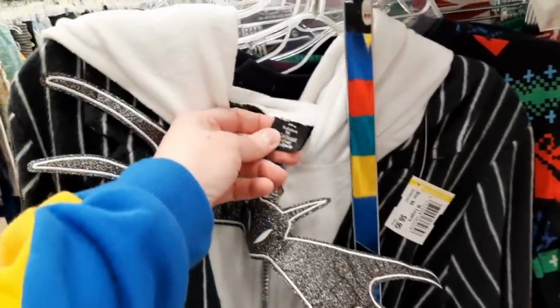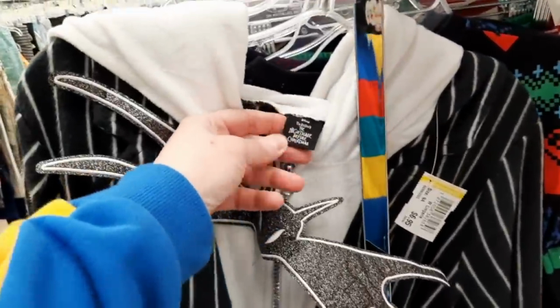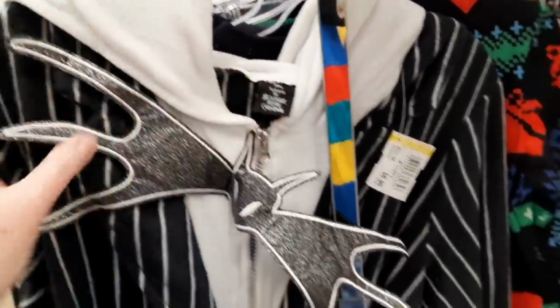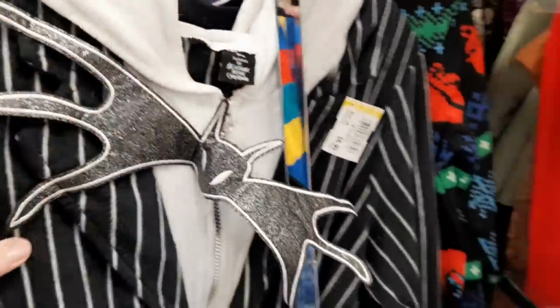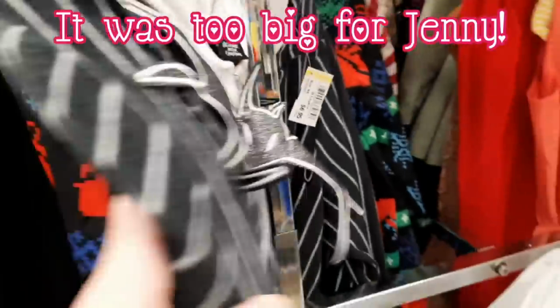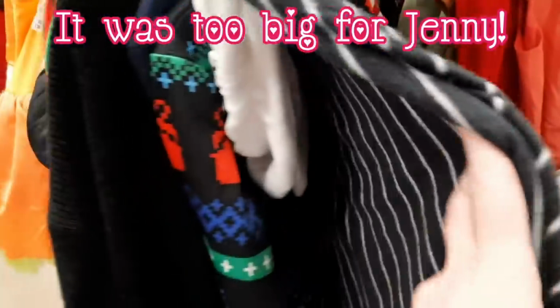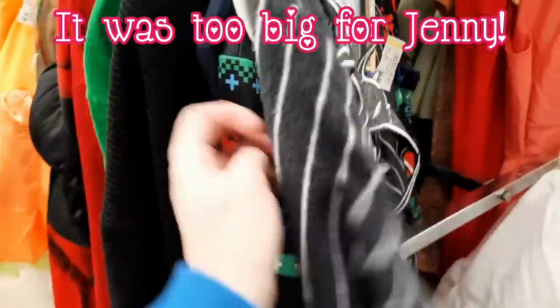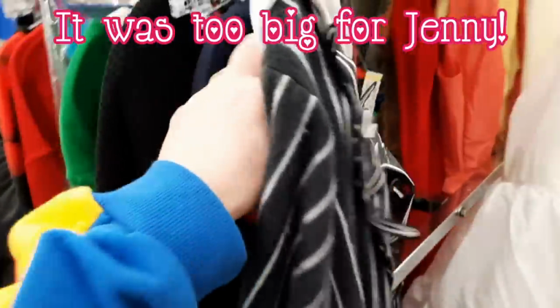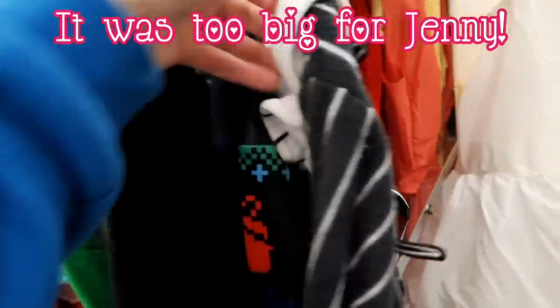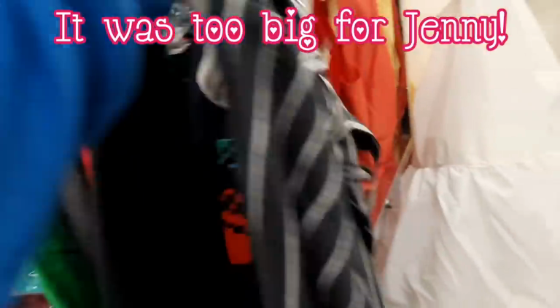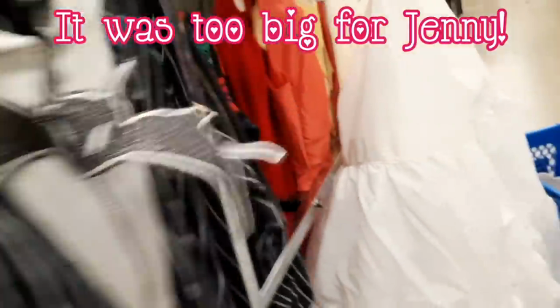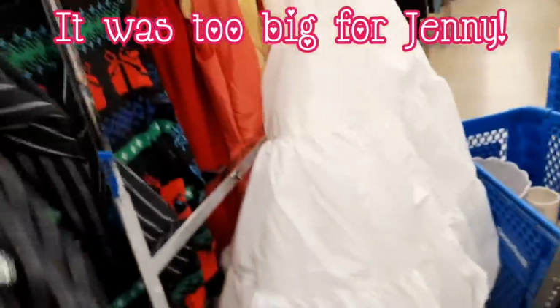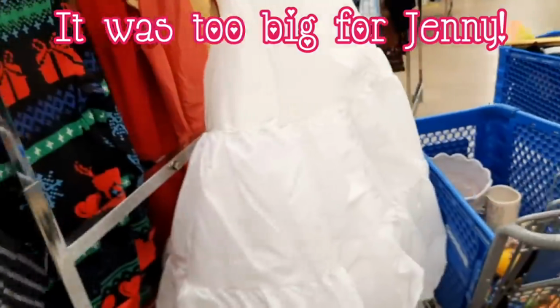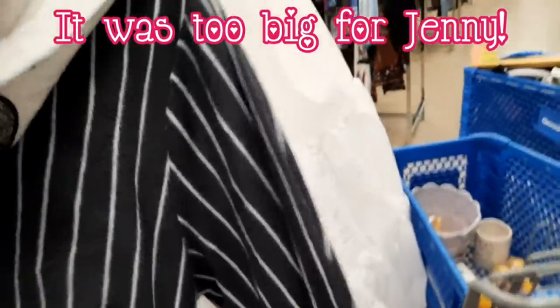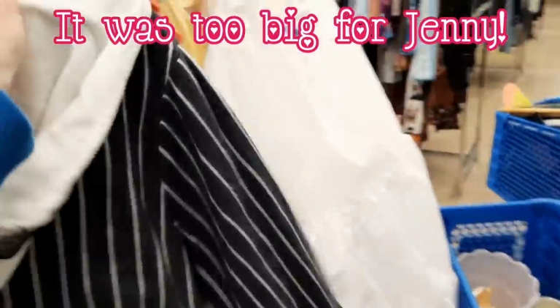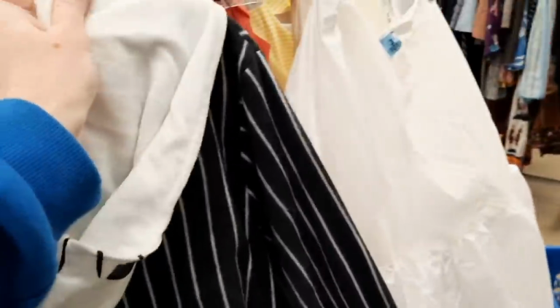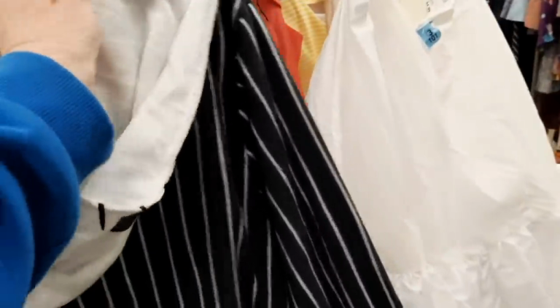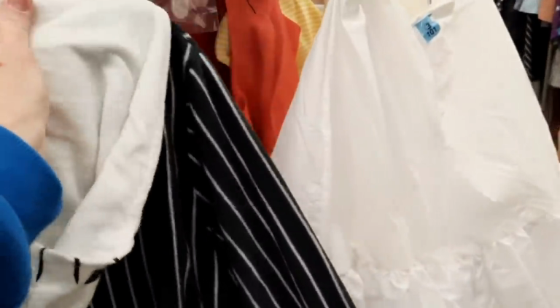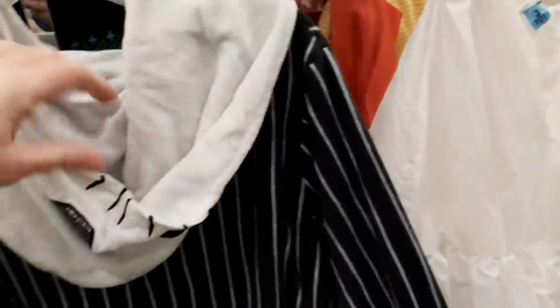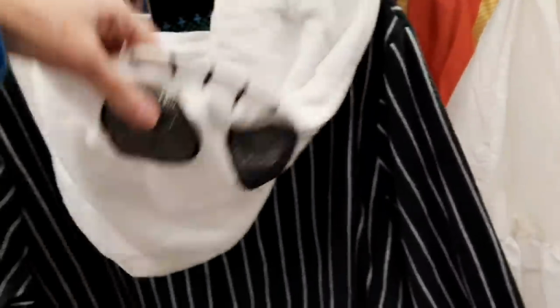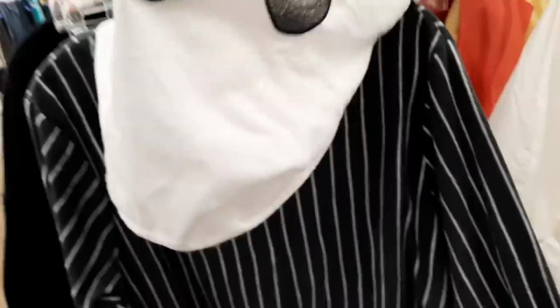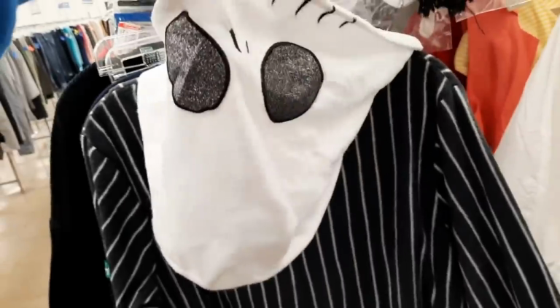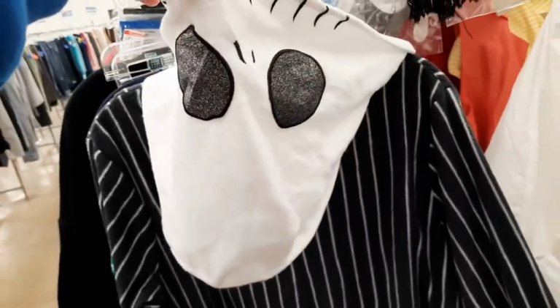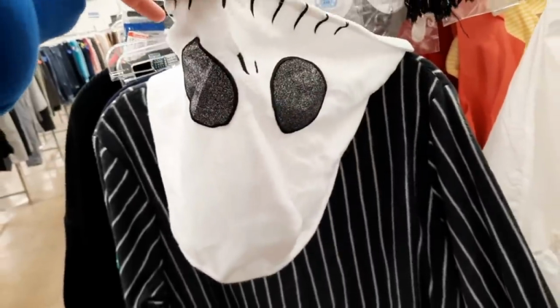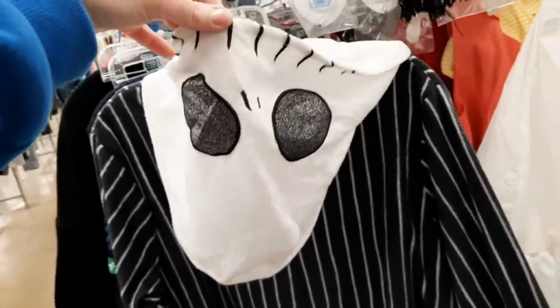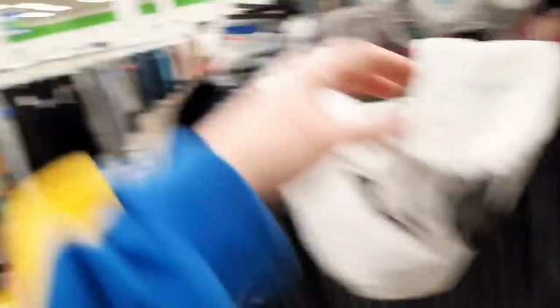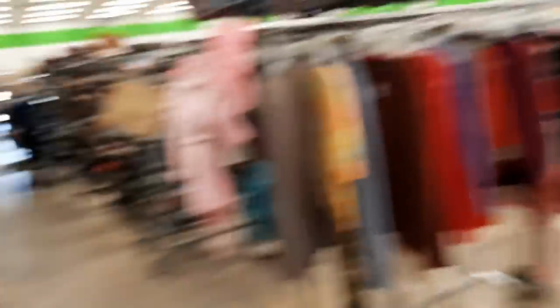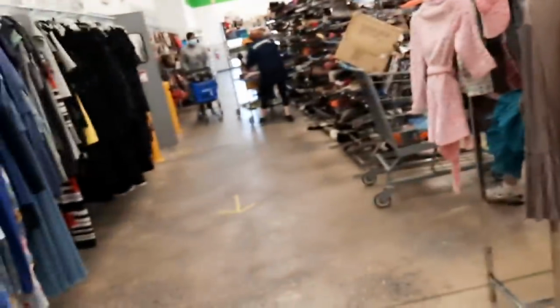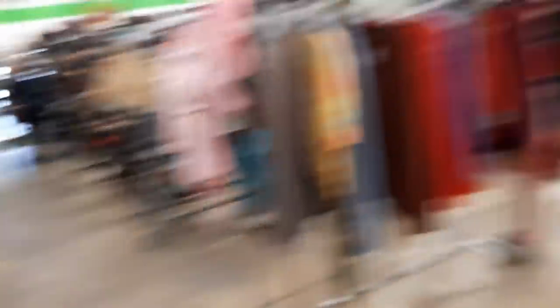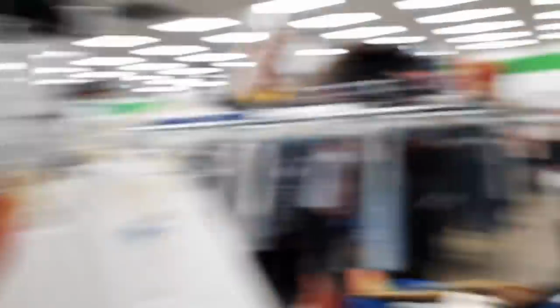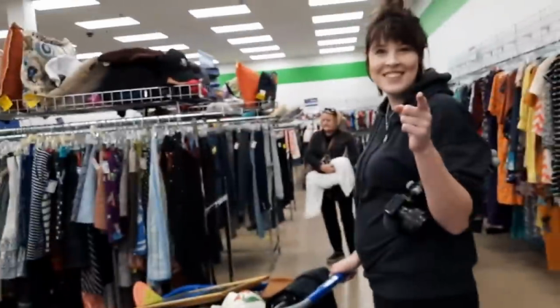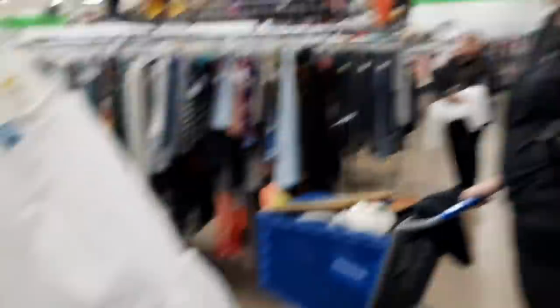That's a Nightmare Before Christmas — that's Jack! I know somebody who likes Nightmare Before Christmas. Fresh cart — let's go!